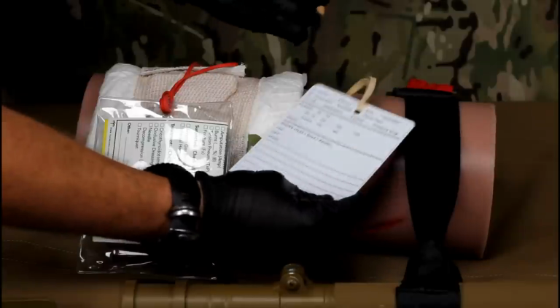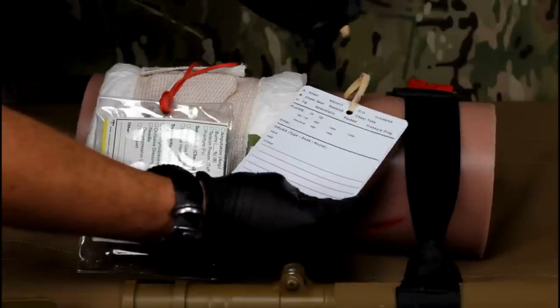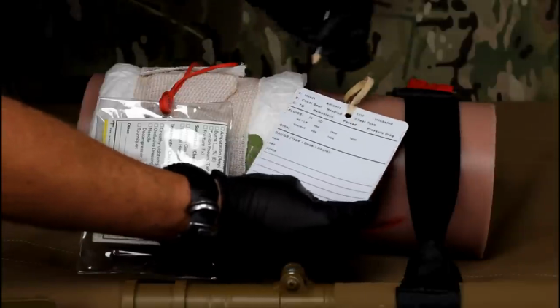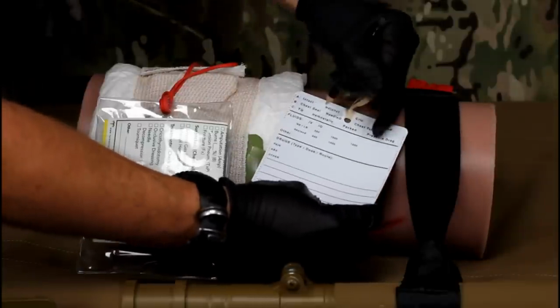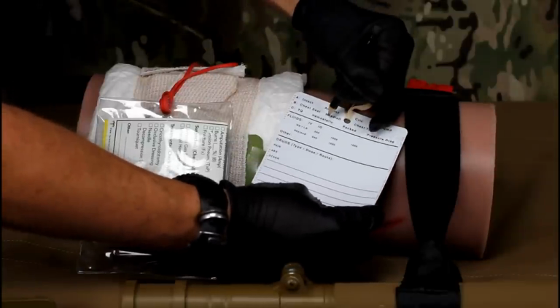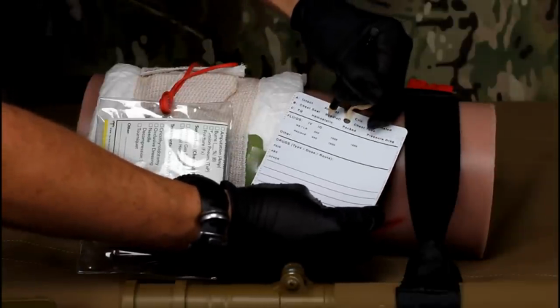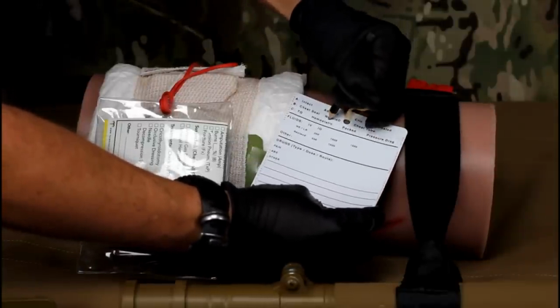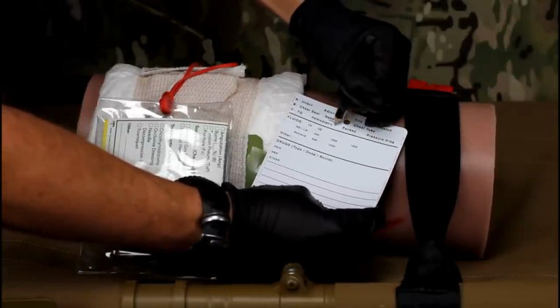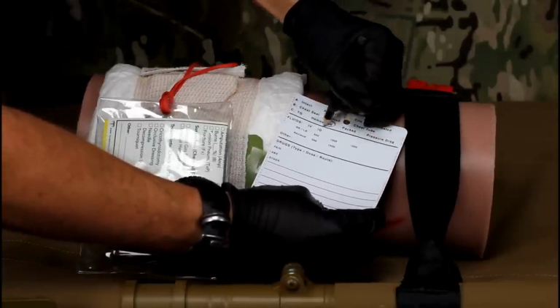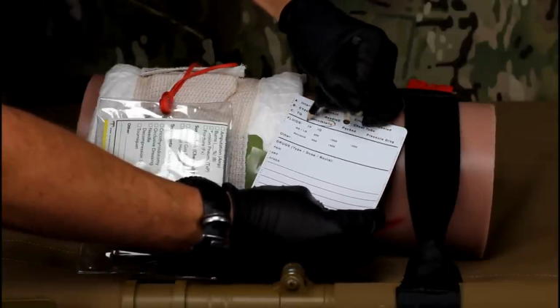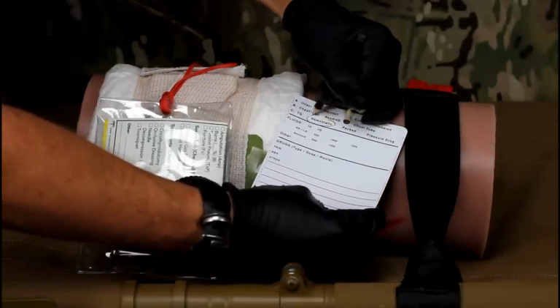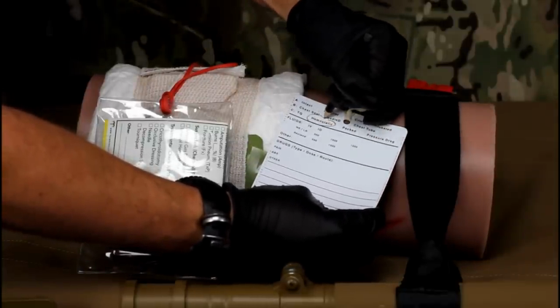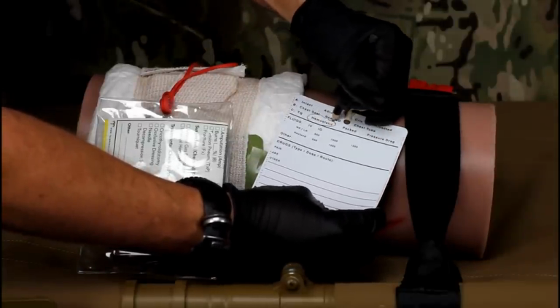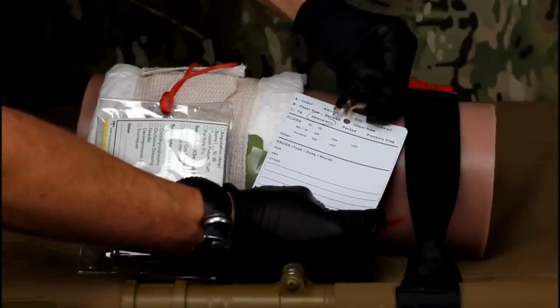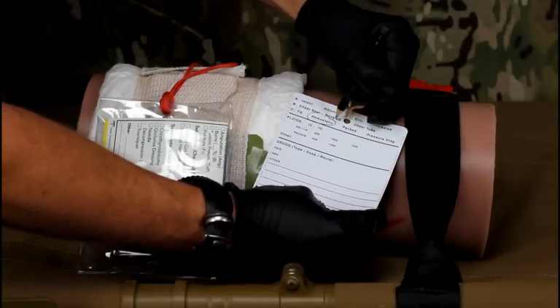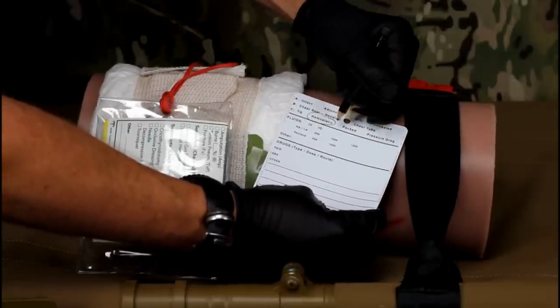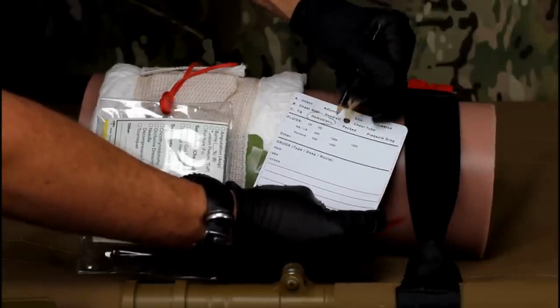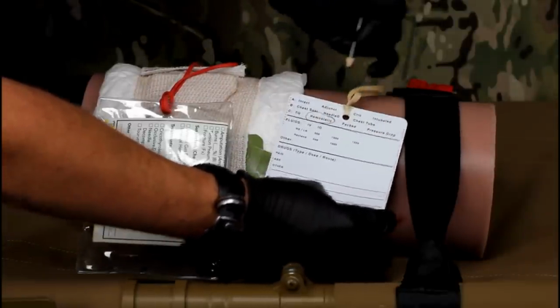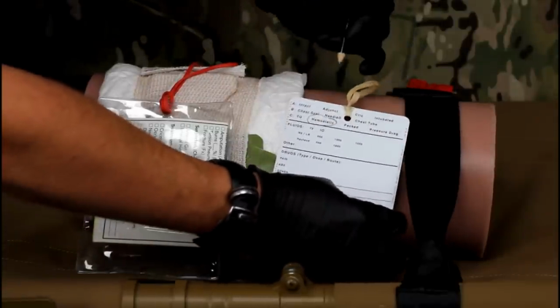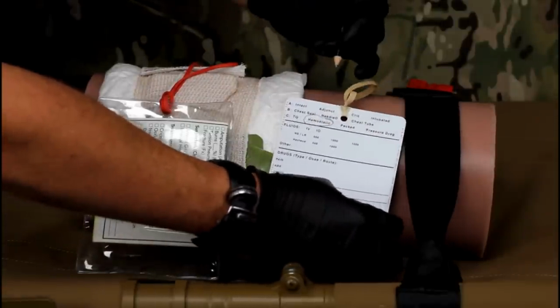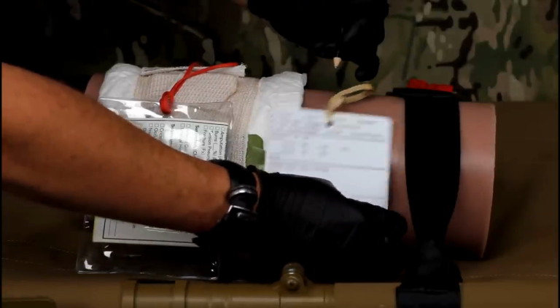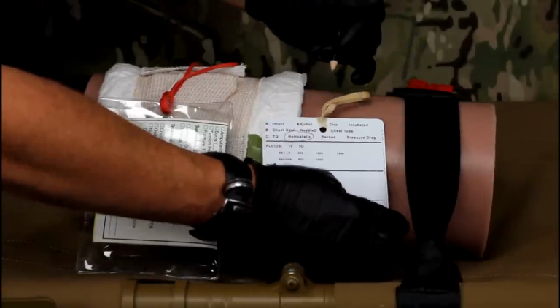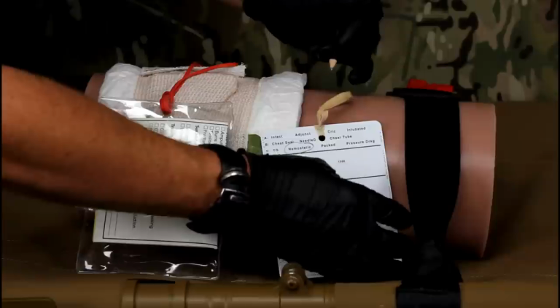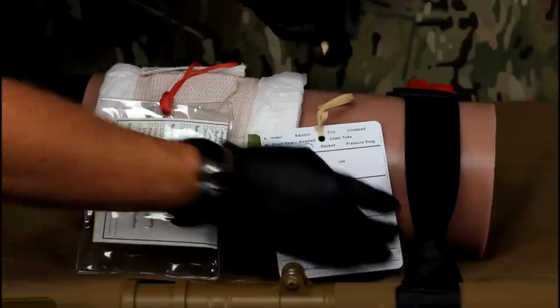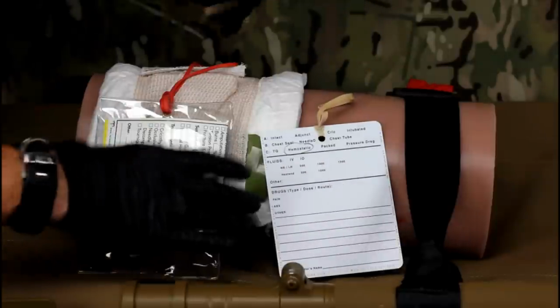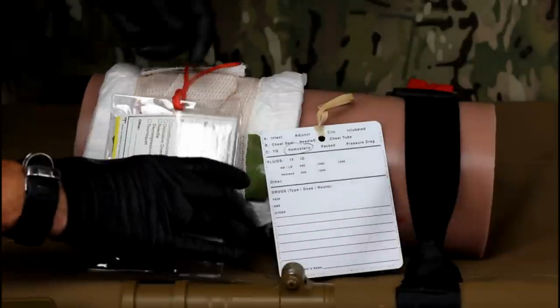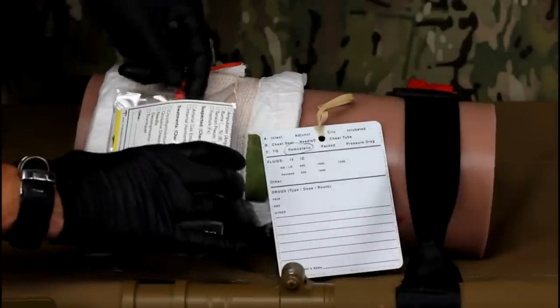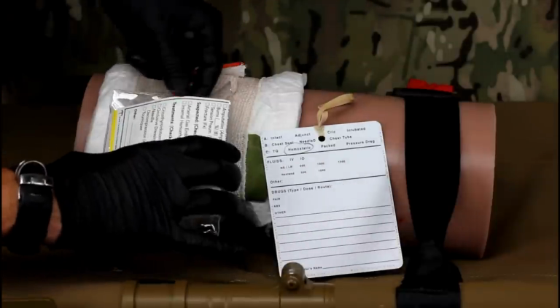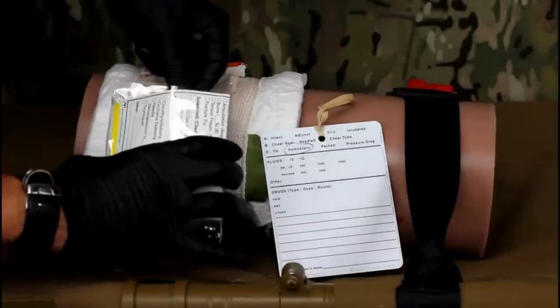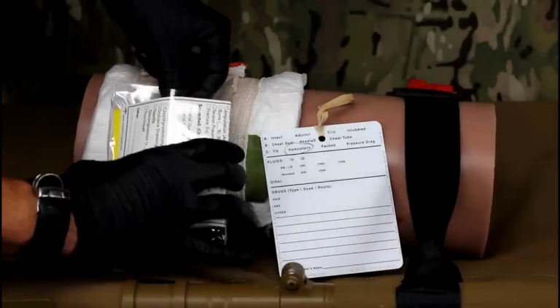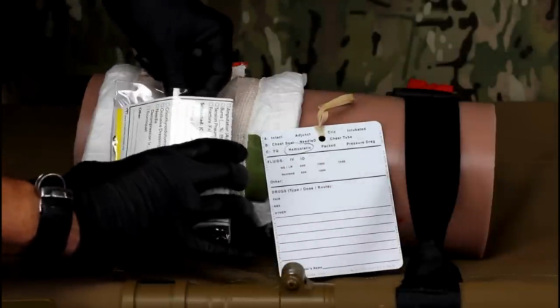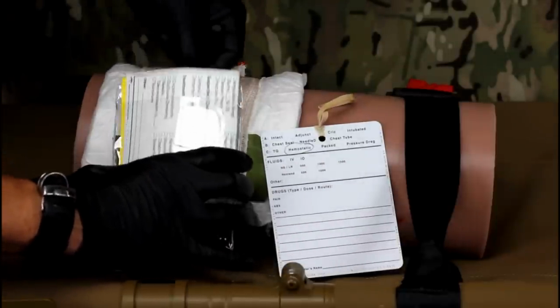Prior to patient transport, do not forget to mark the casualty card in the appropriate location, indicating that a hemostatic agent has been used.